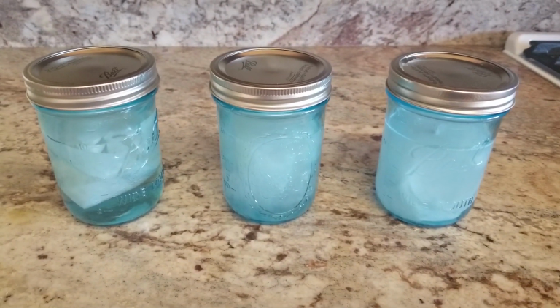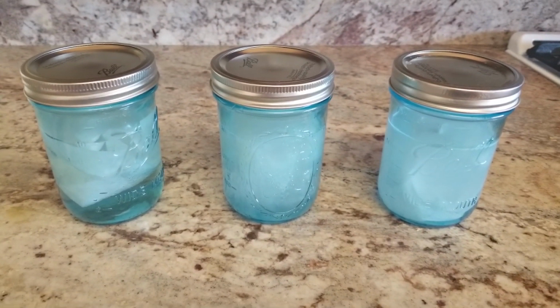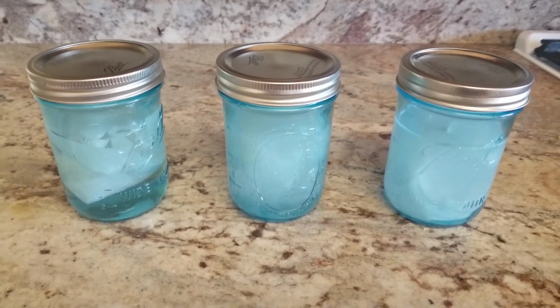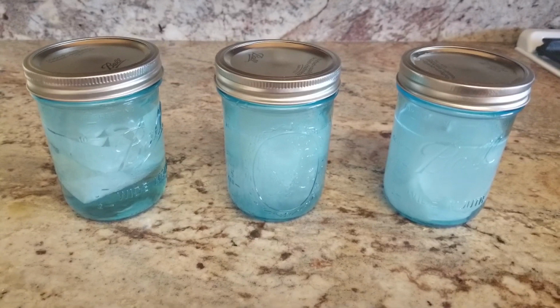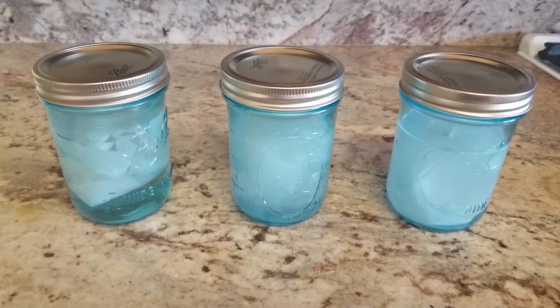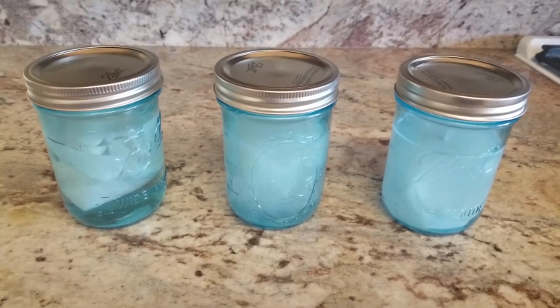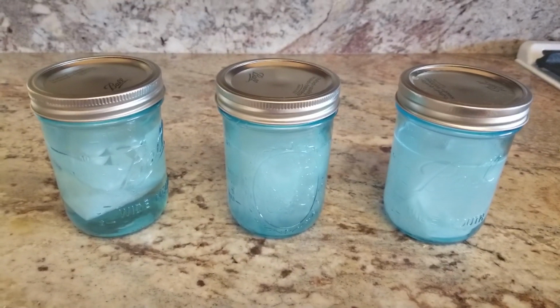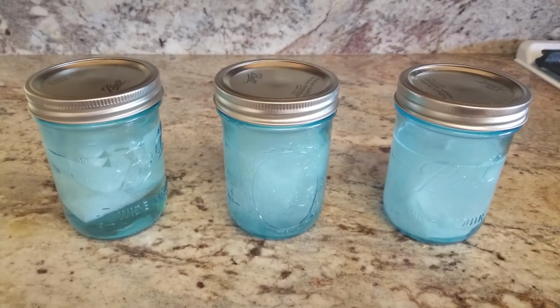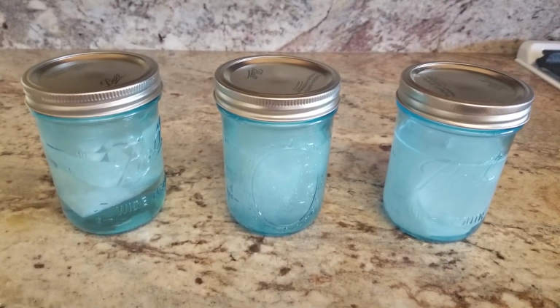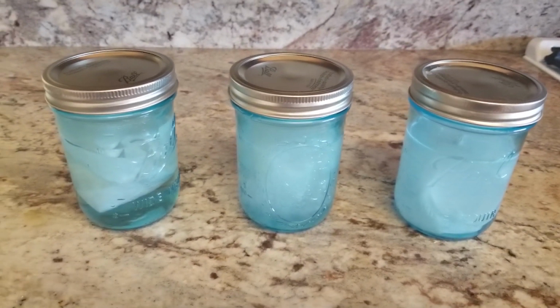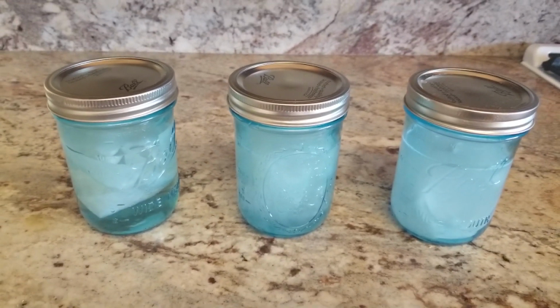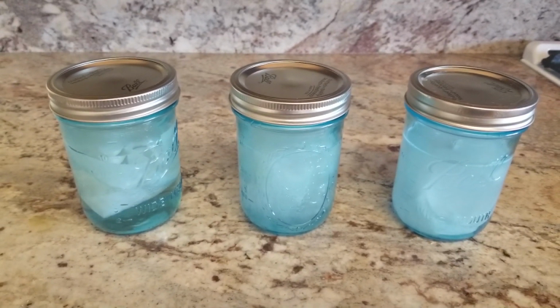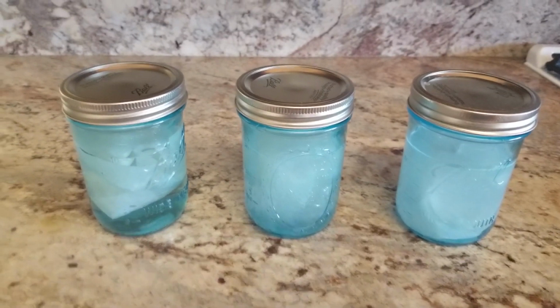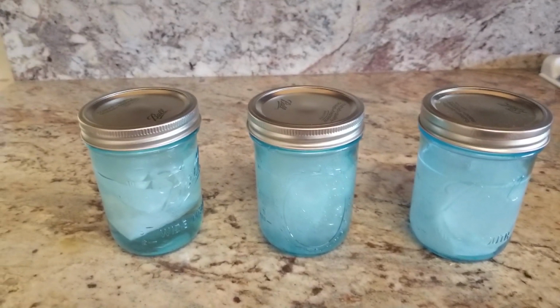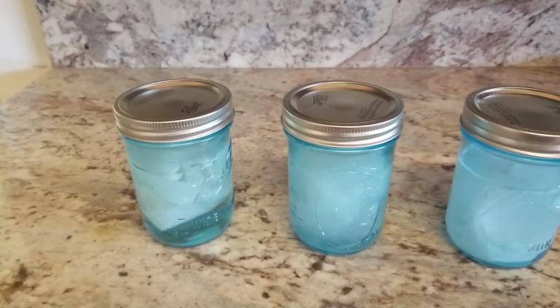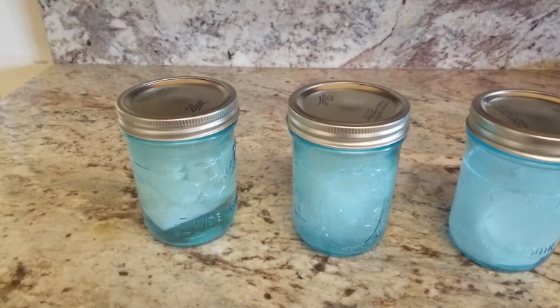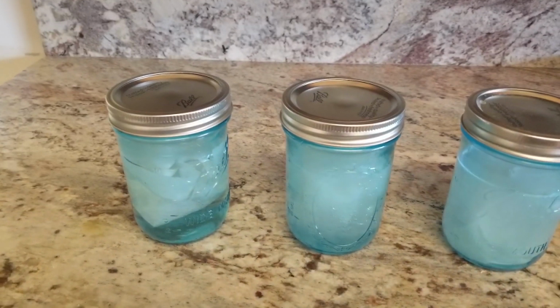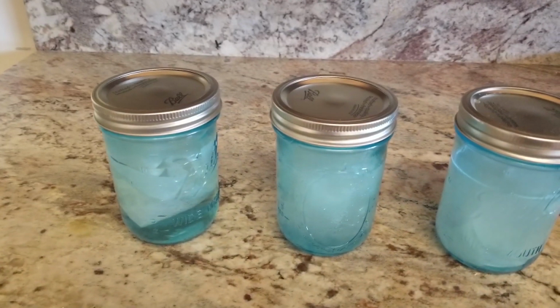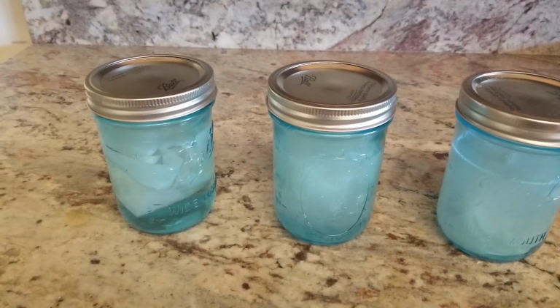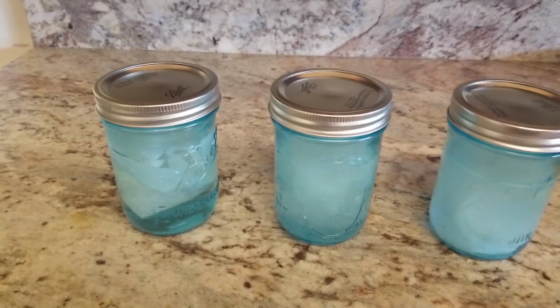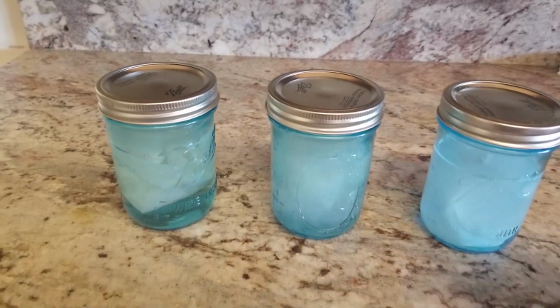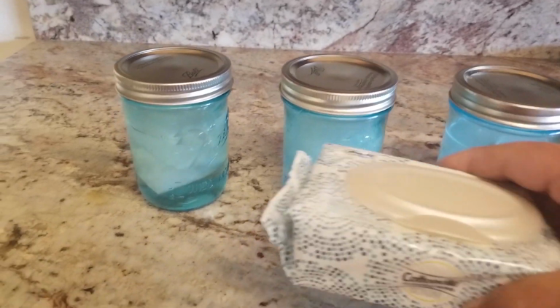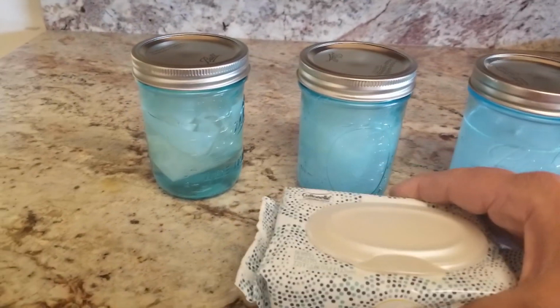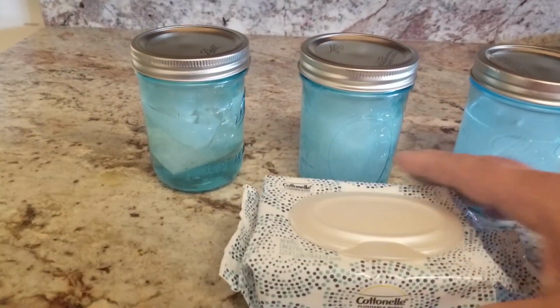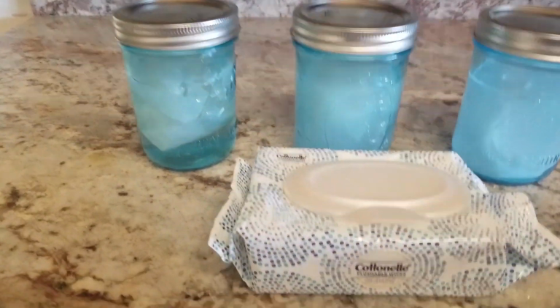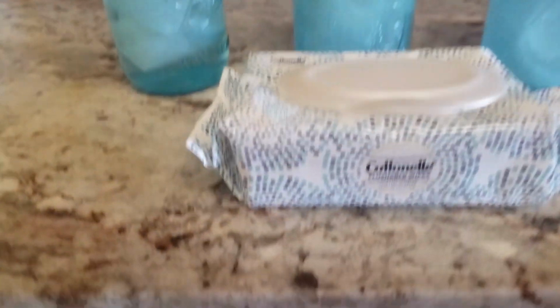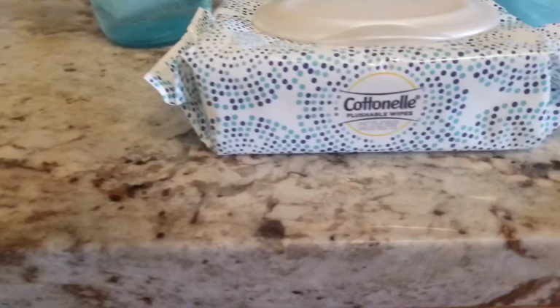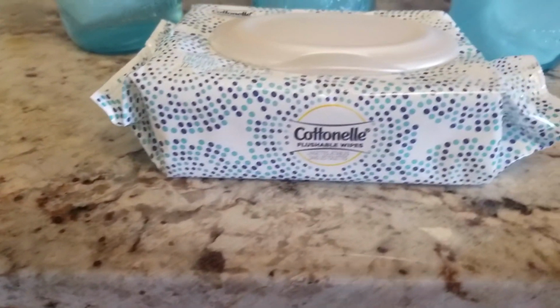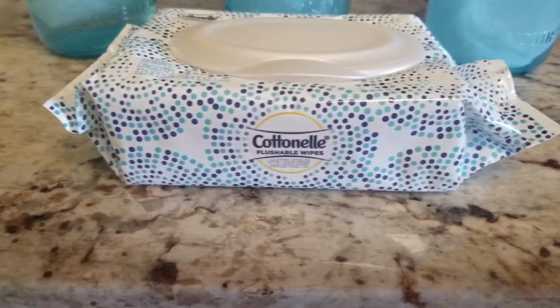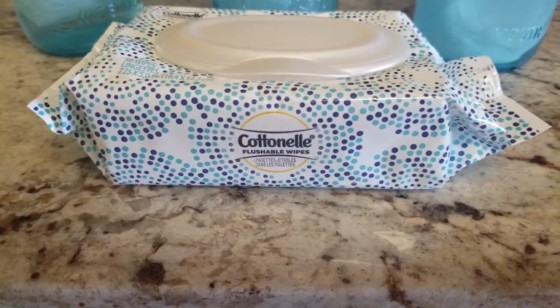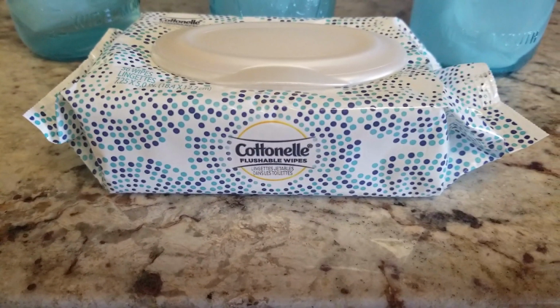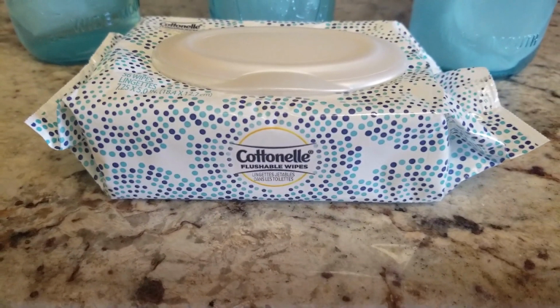It's the easiest way to find out if what you like to use is good — just put it in some water. And for those of you wondering what this one was, there it is.